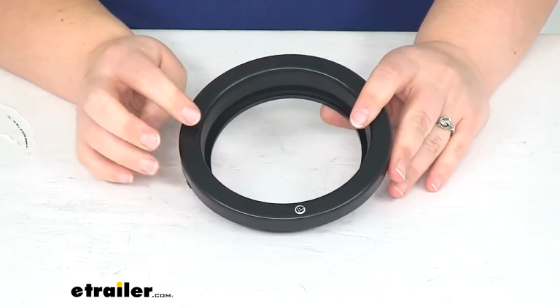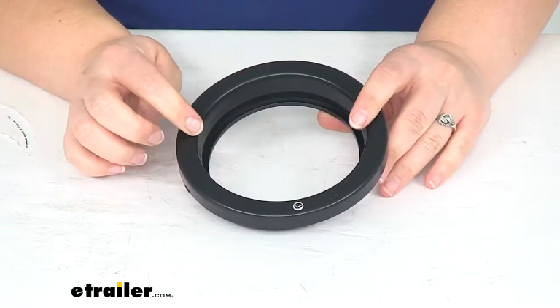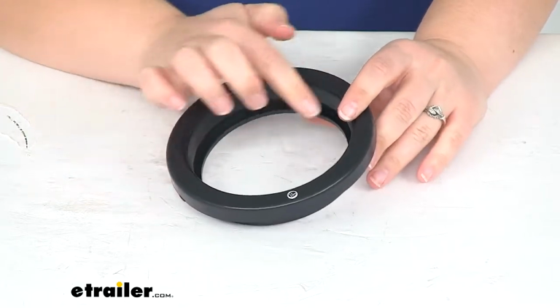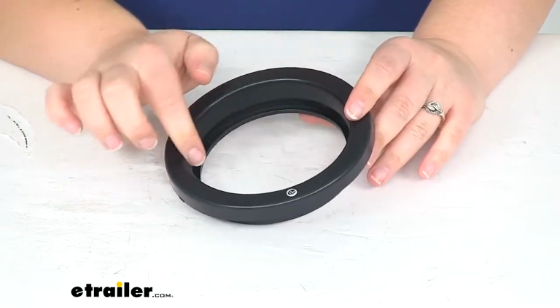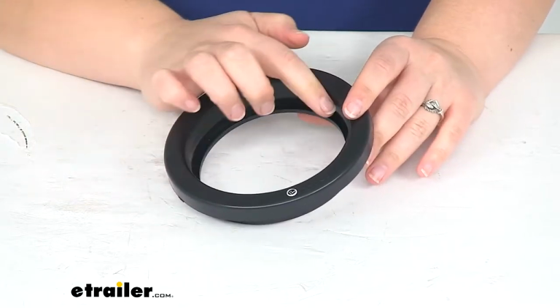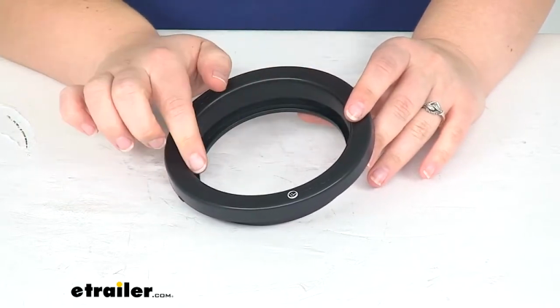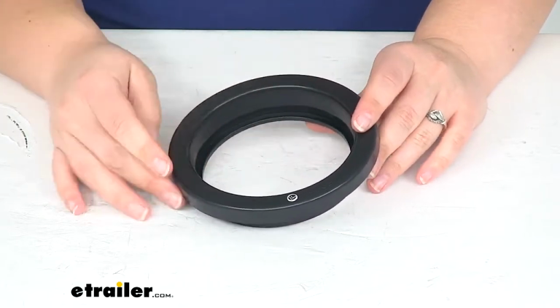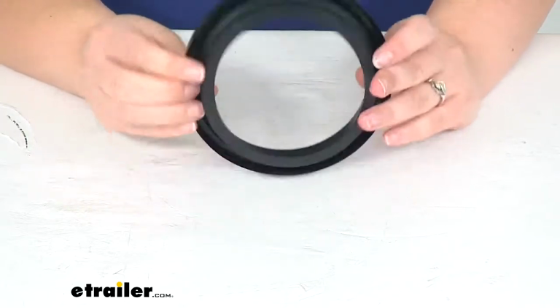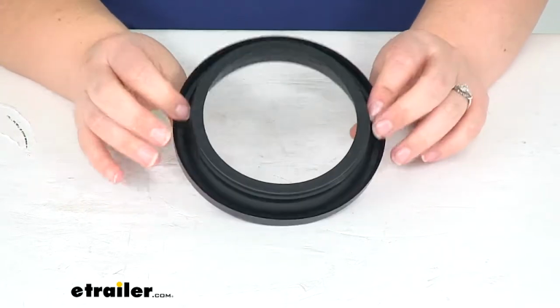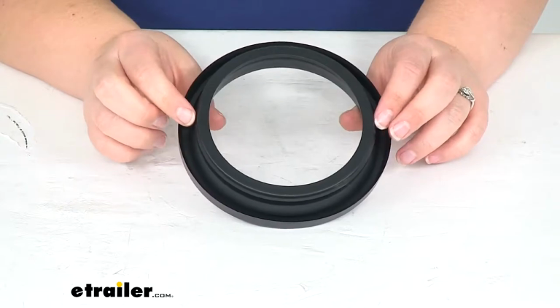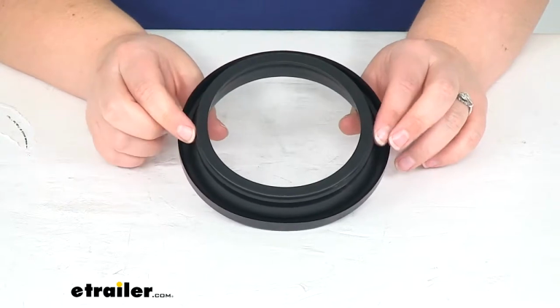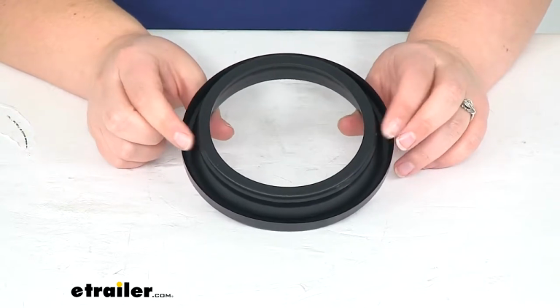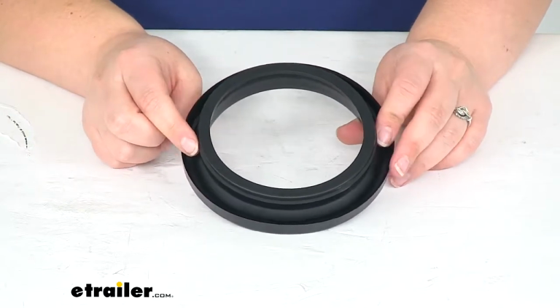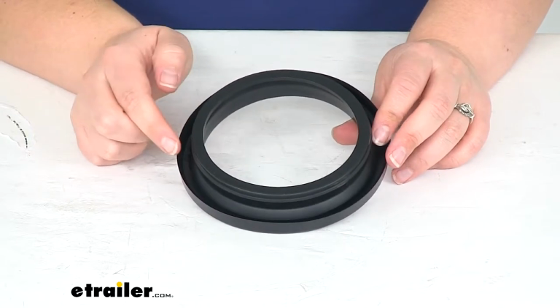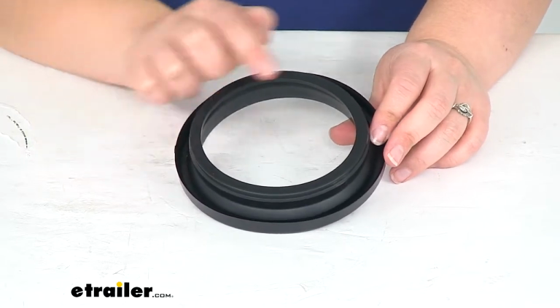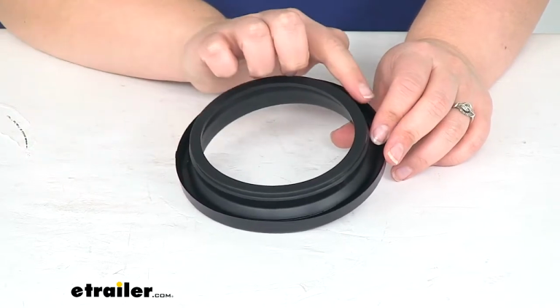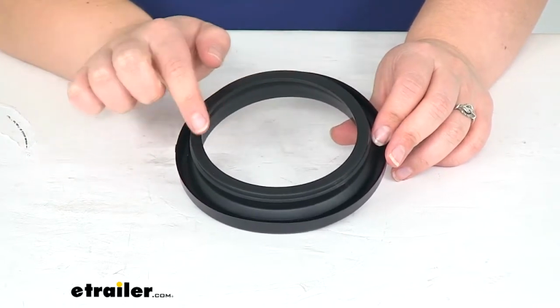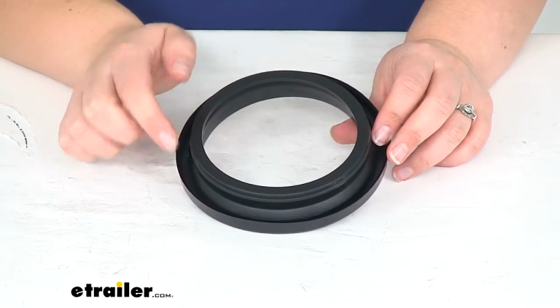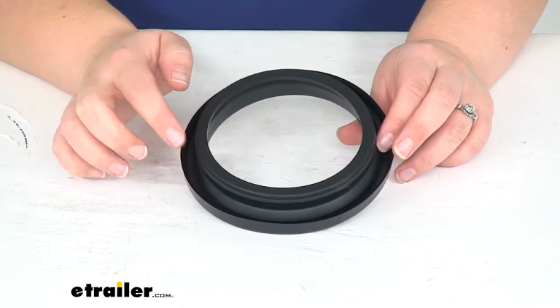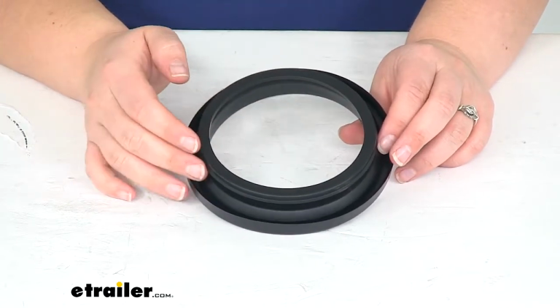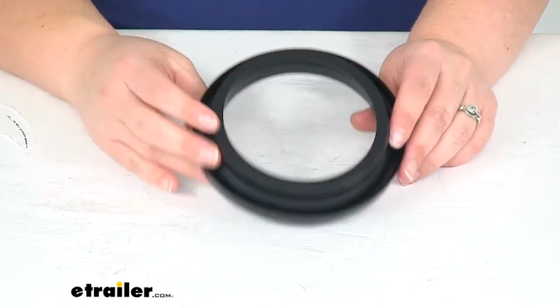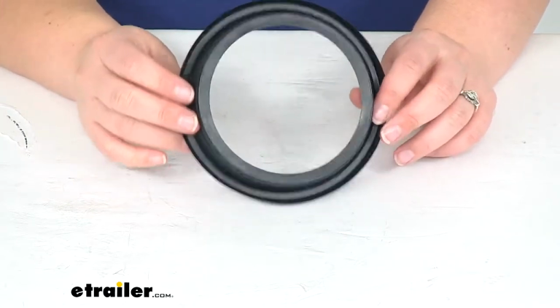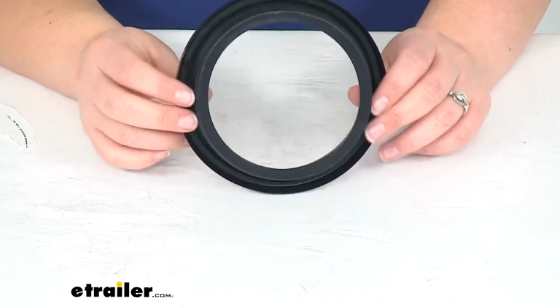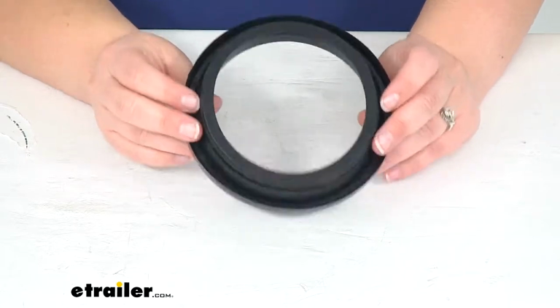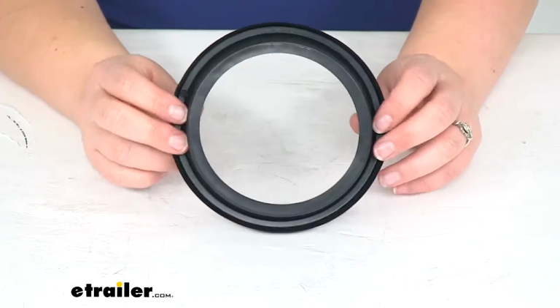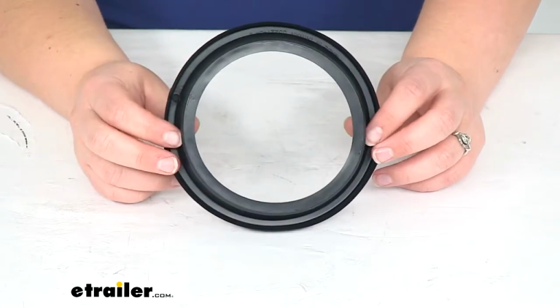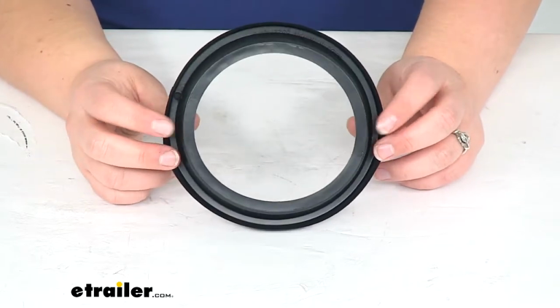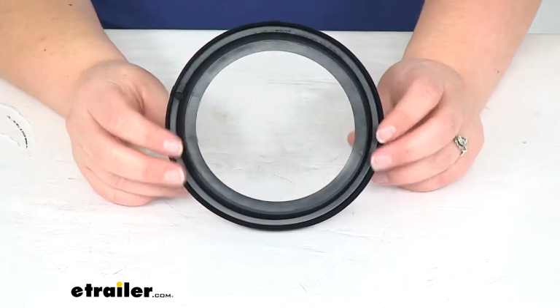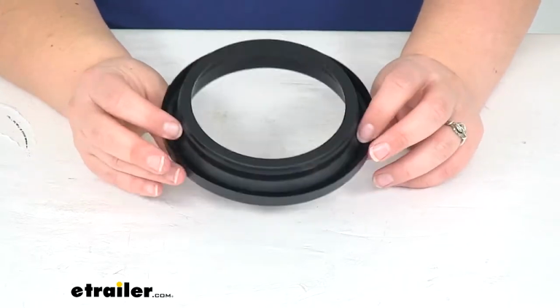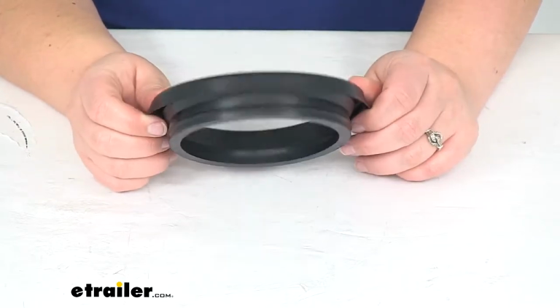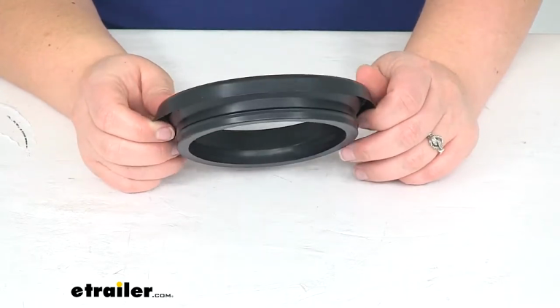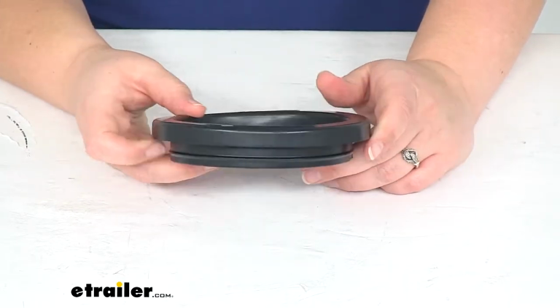This is for lights that are going to be four inches in diameter. It's designed to work with a cutout that's four and a half inches wide, so if you already have your cutout on your trailer that measures four and a half inches, this is going to be a great option for you.